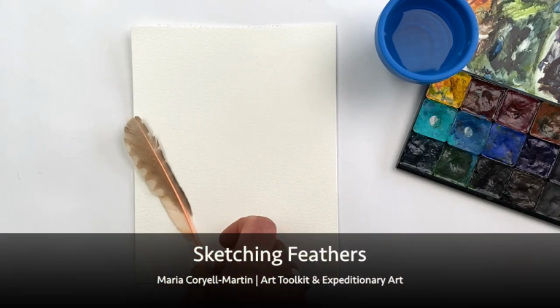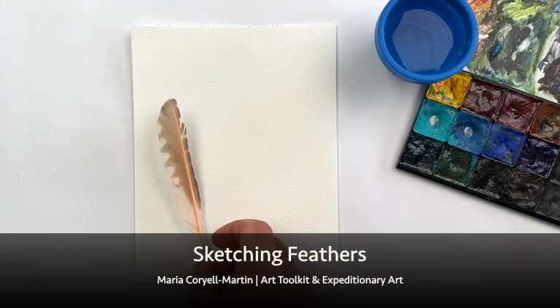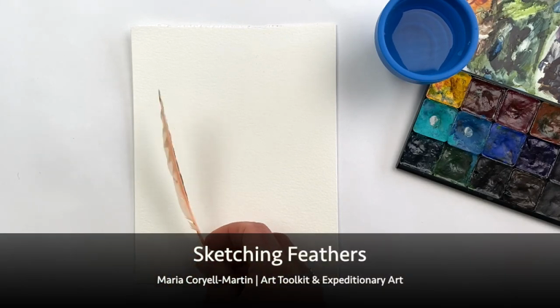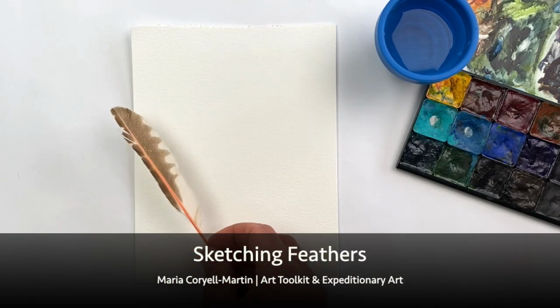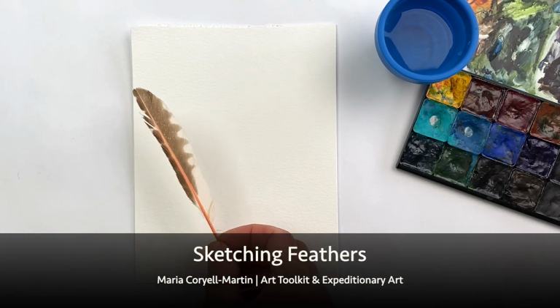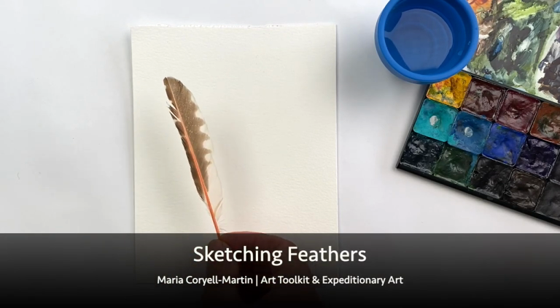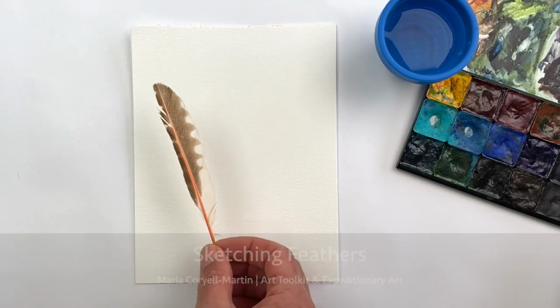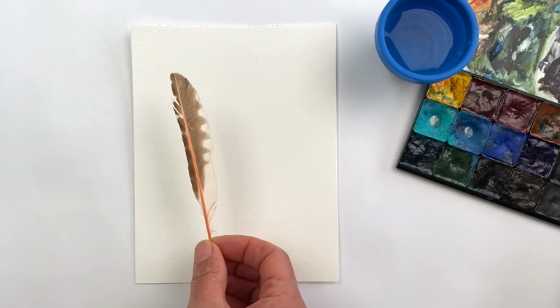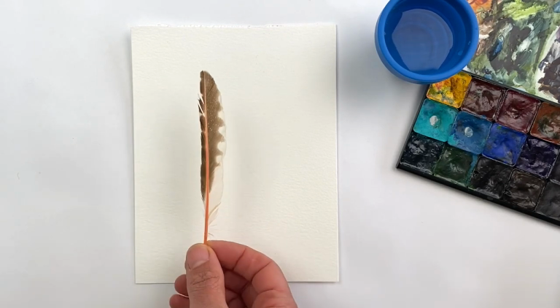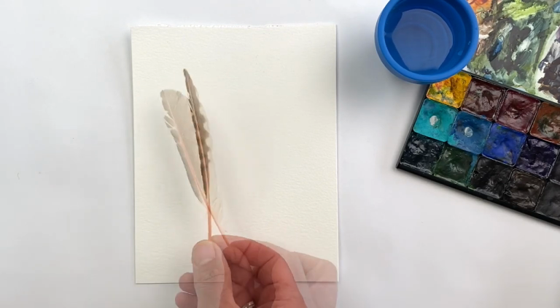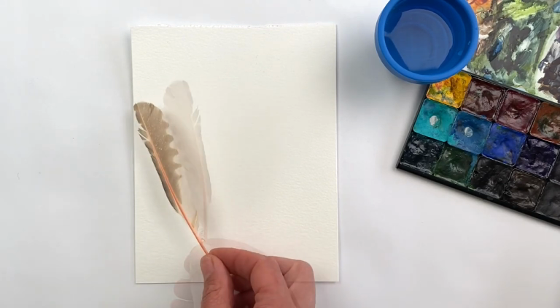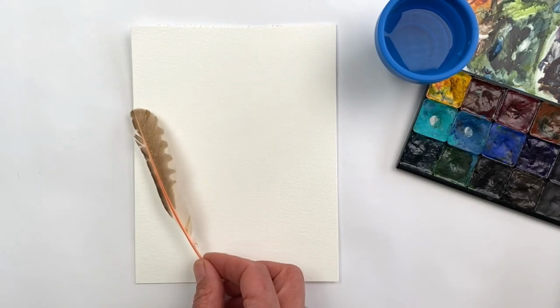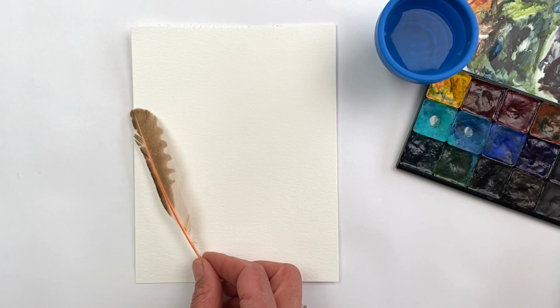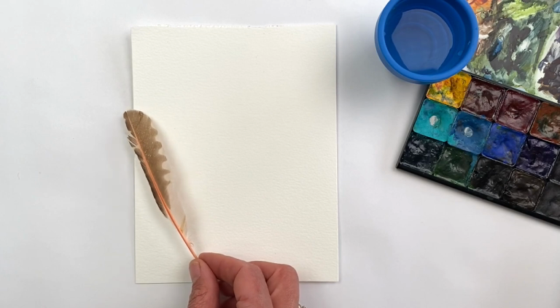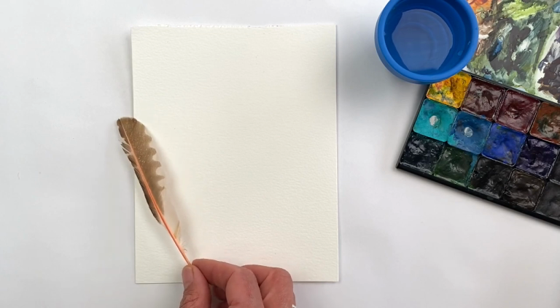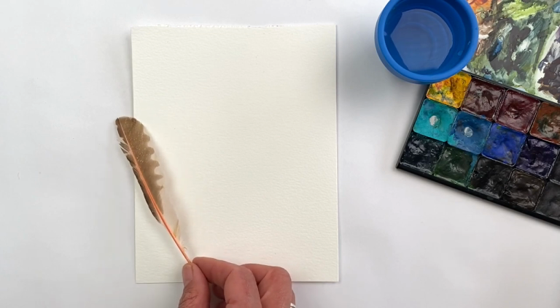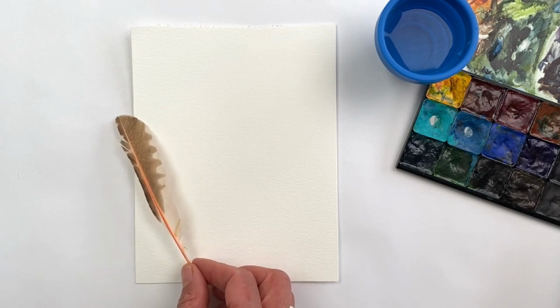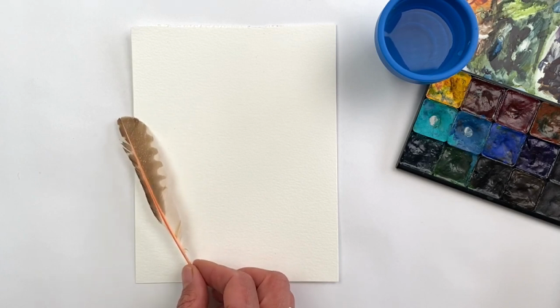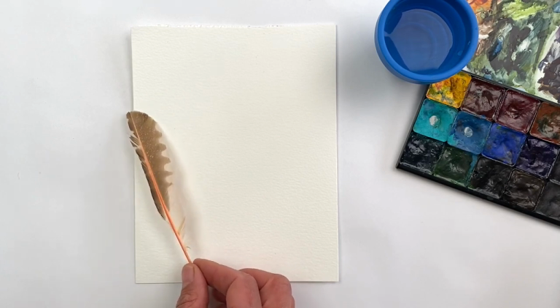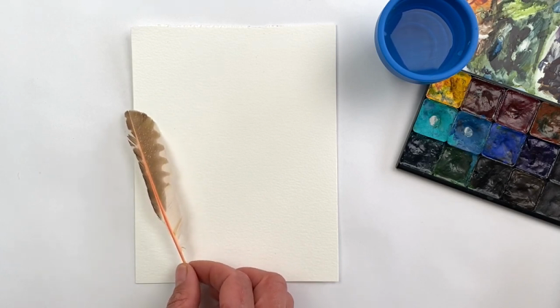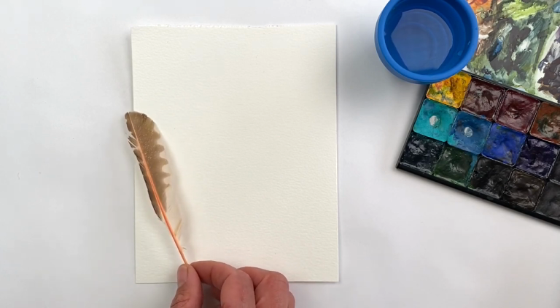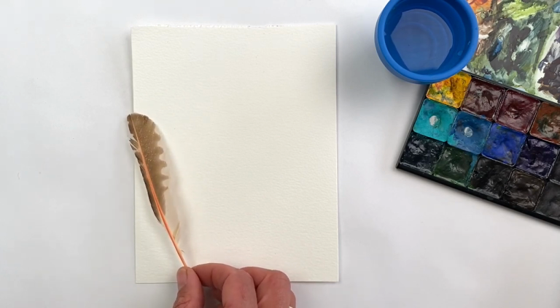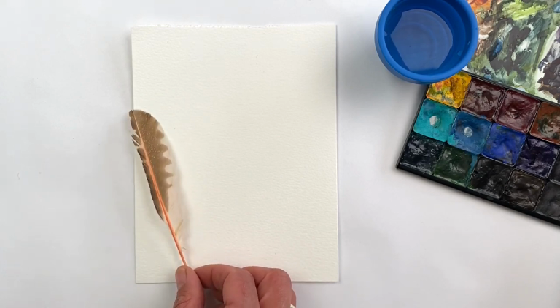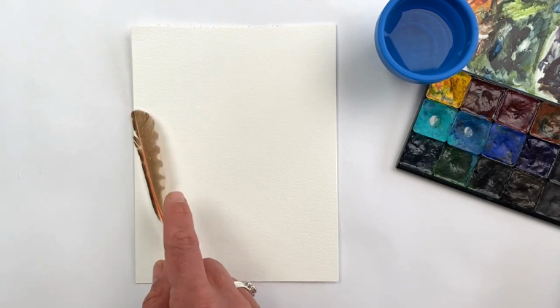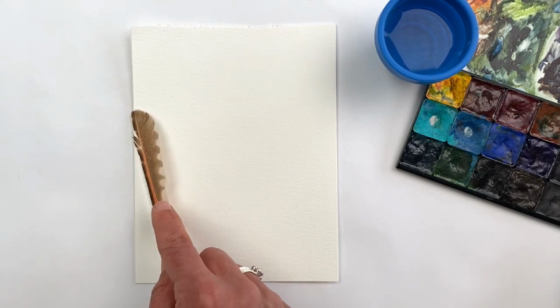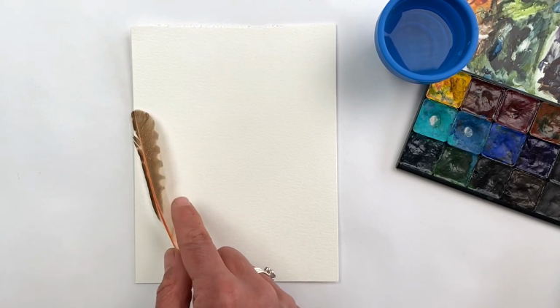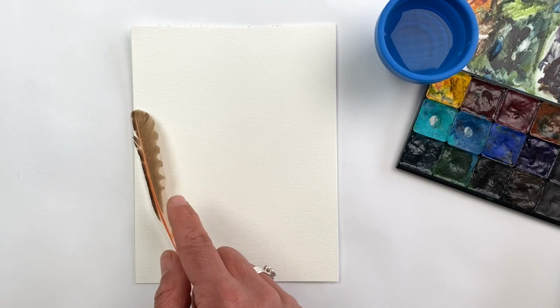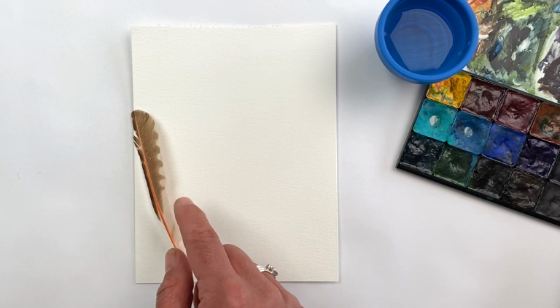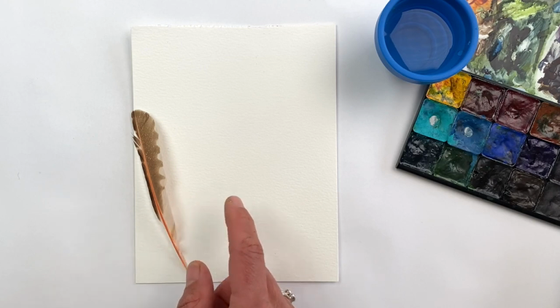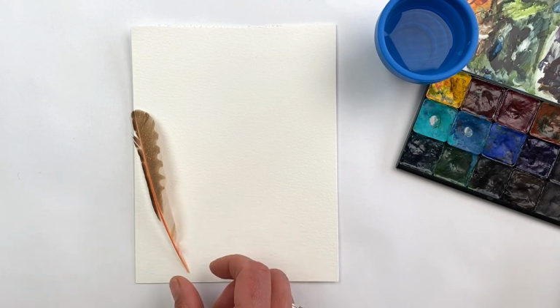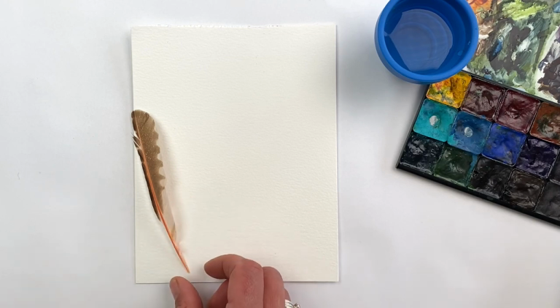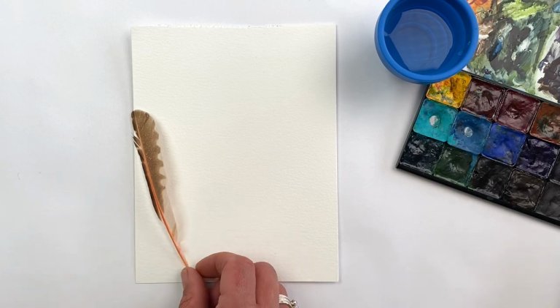Today I want to explore a couple approaches to painting feathers. This is a small flicker feather I found. I don't know my bird feathers super well, but I love the orange of these and the pattern of the brown and white.